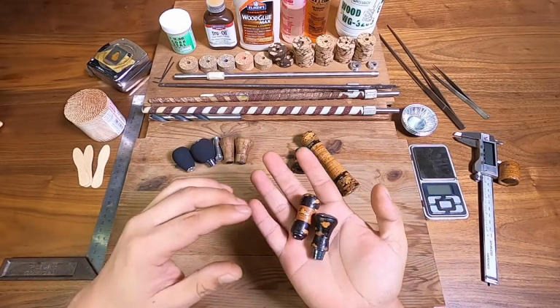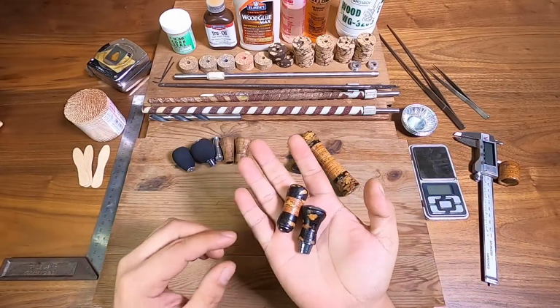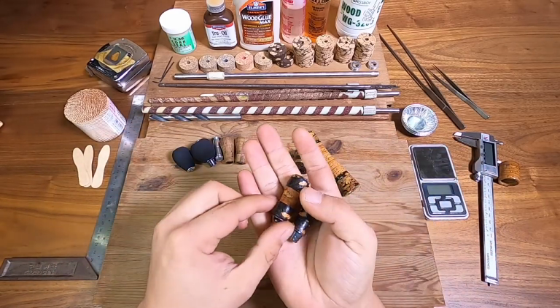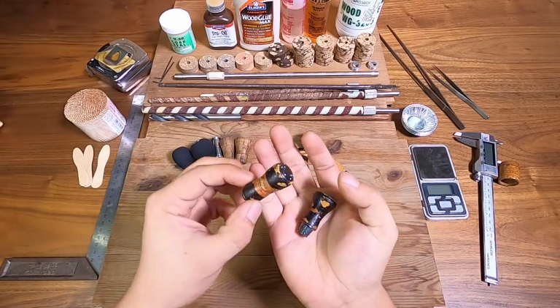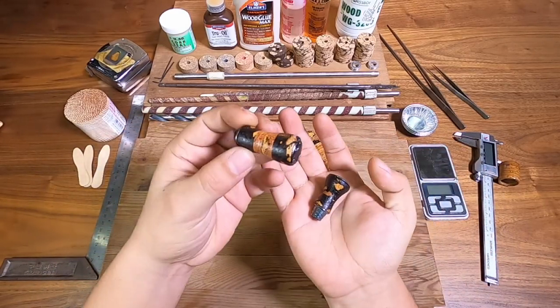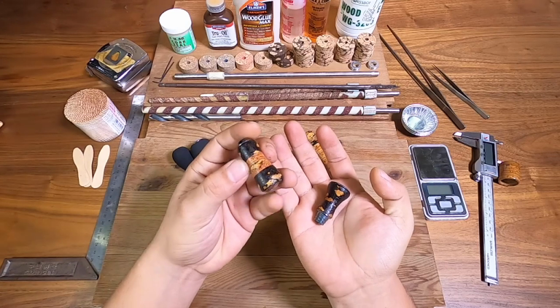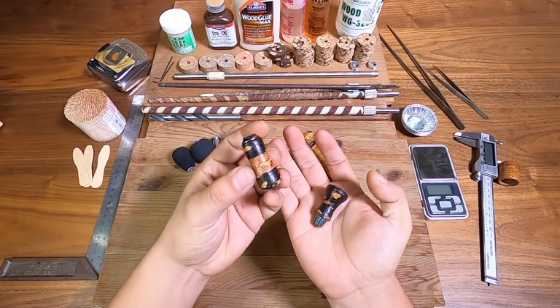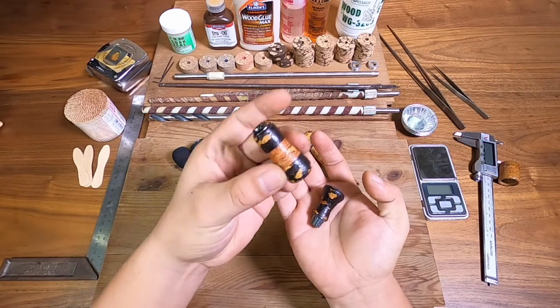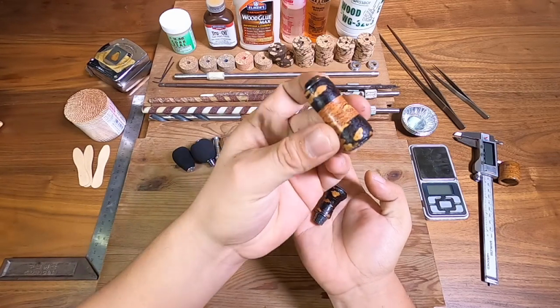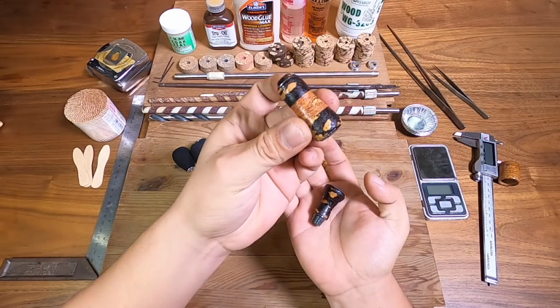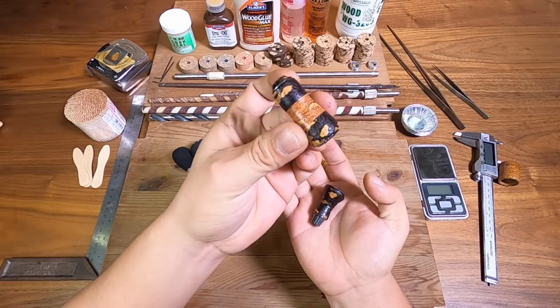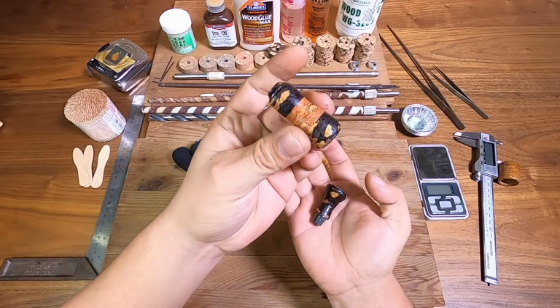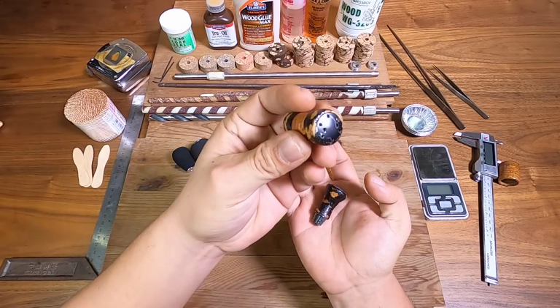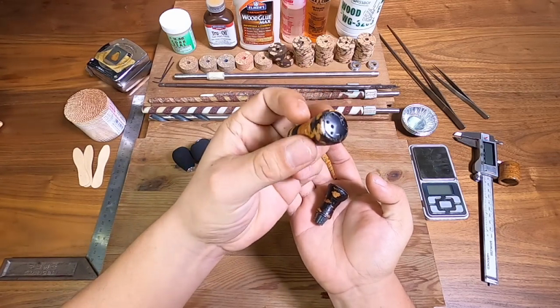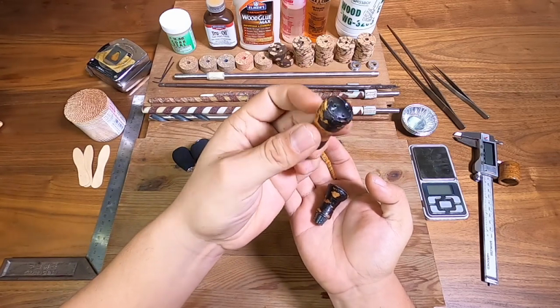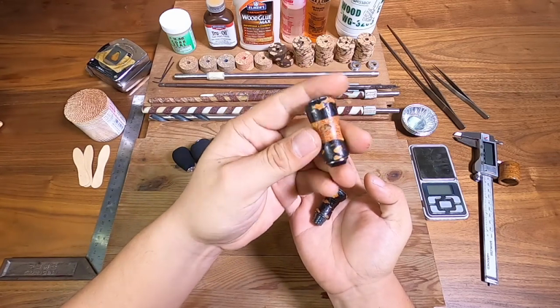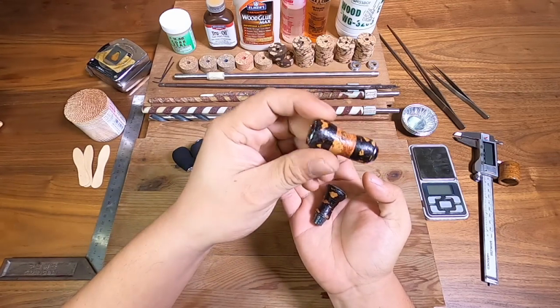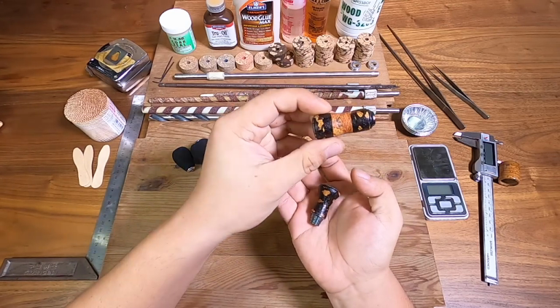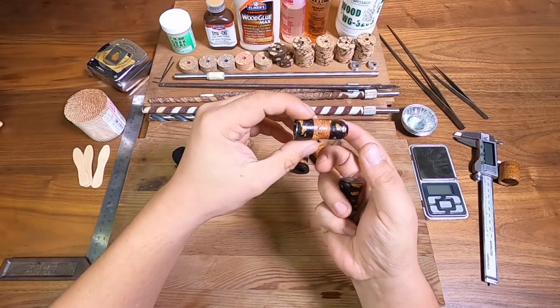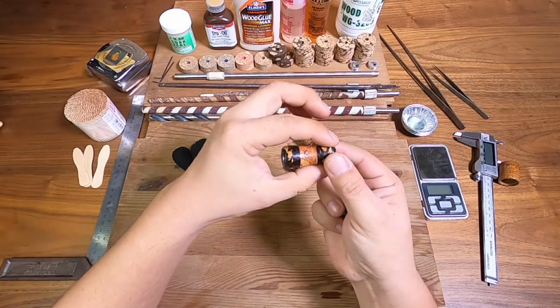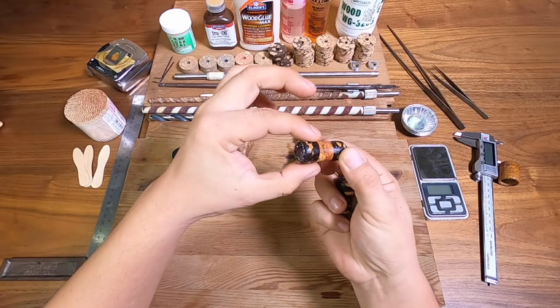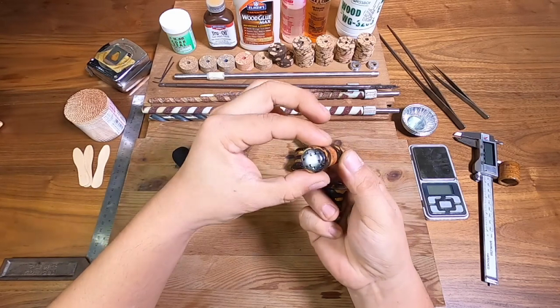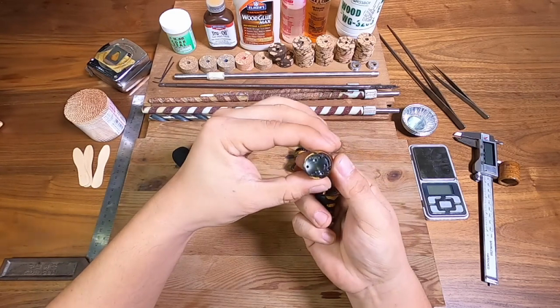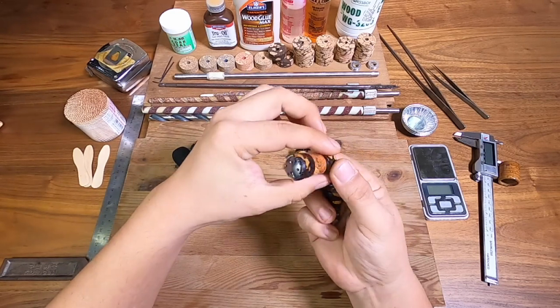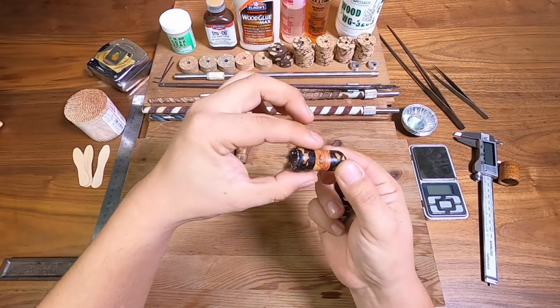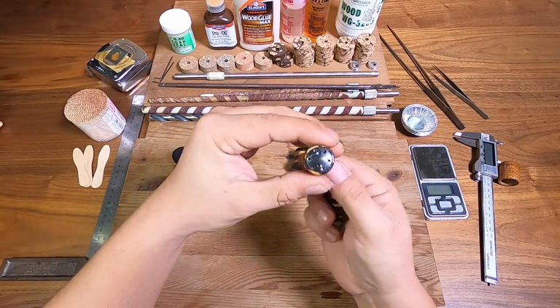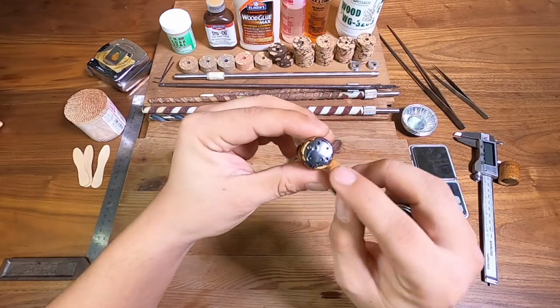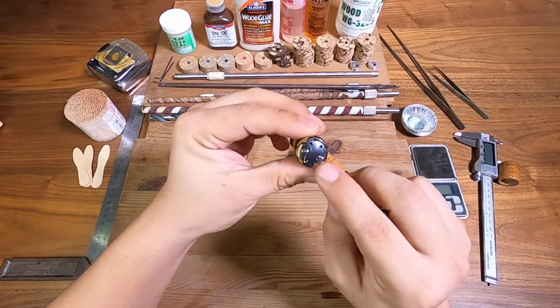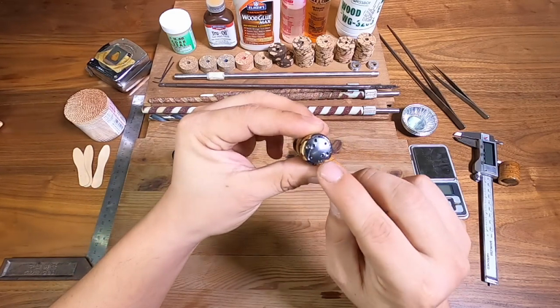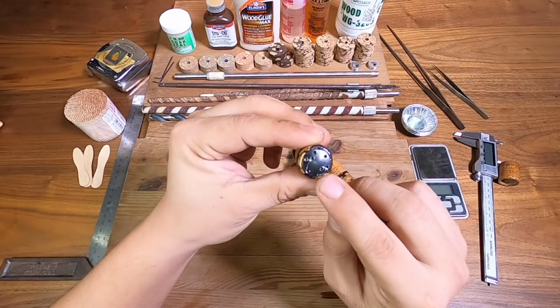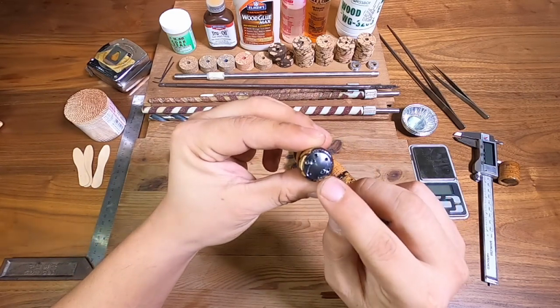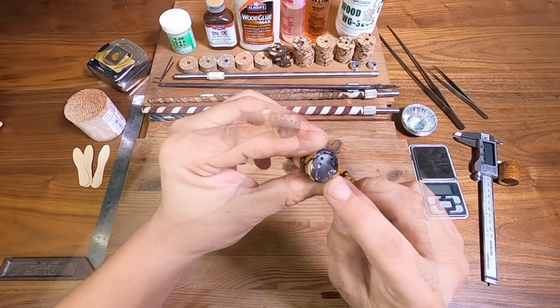This is actually a recycled Daiwa RCS knob — I've made it in a kind of finesse style, that's why it's really thin and steep tapered. You can notice this is actually a Daiwa knob cap.